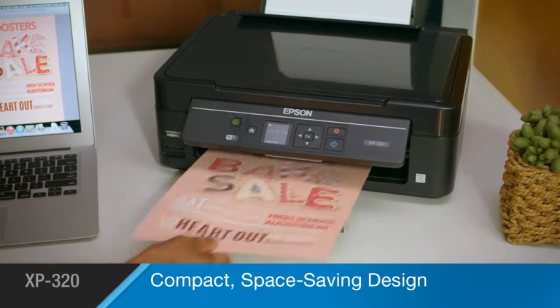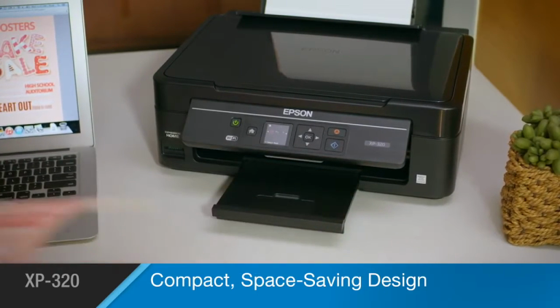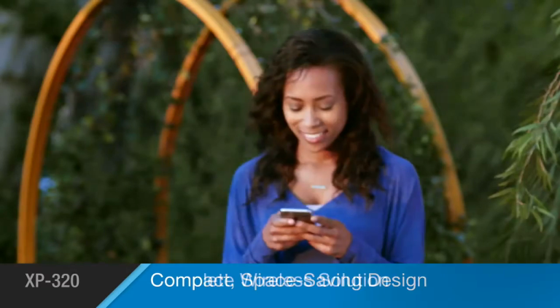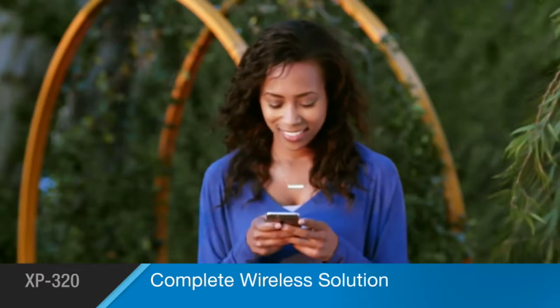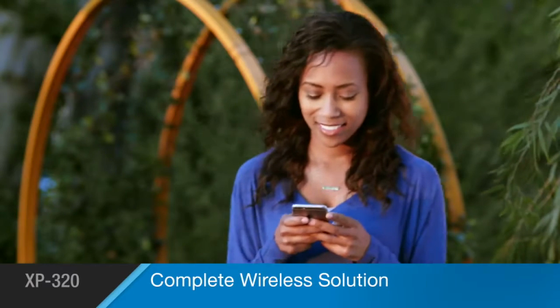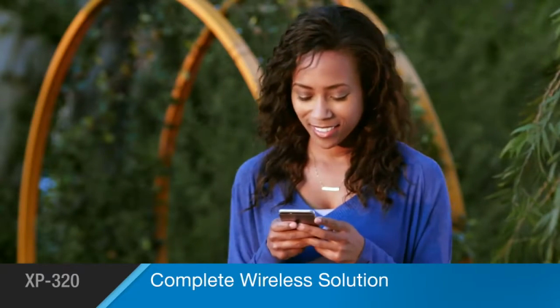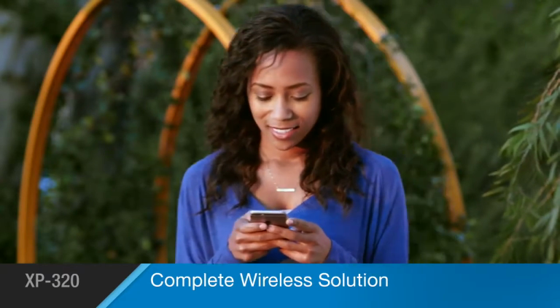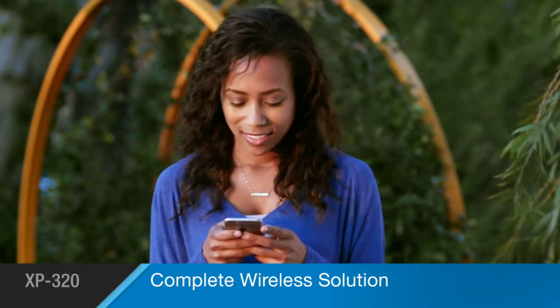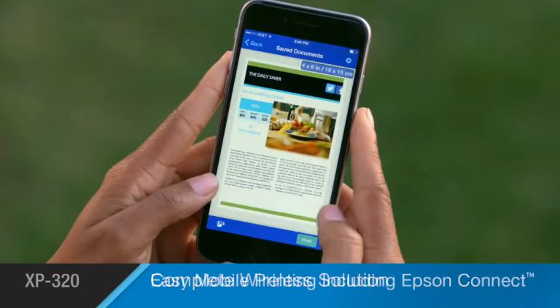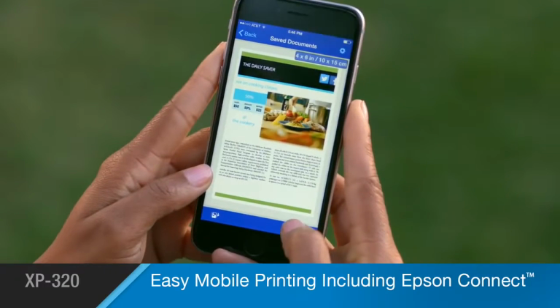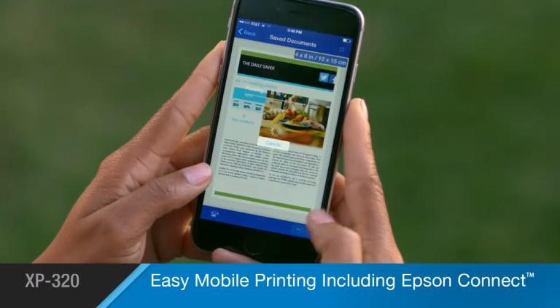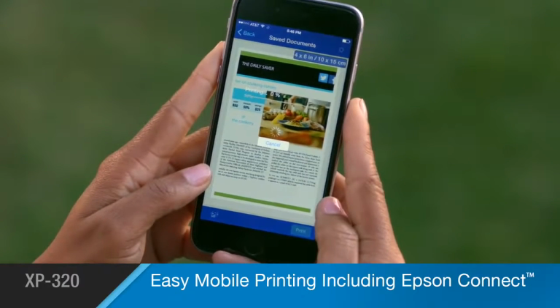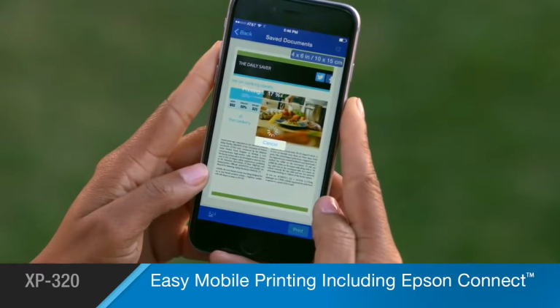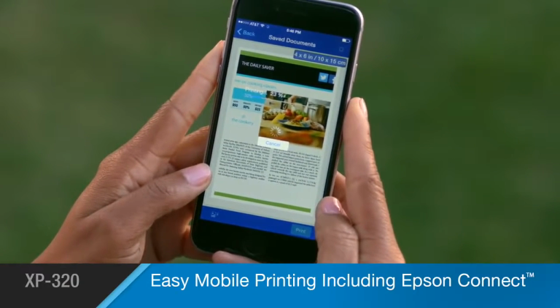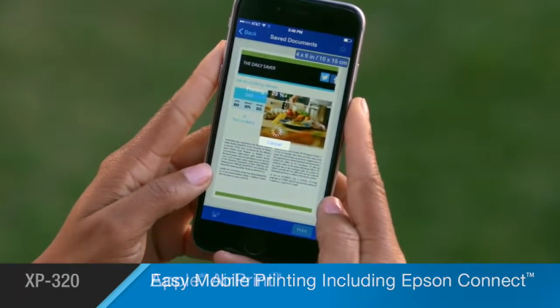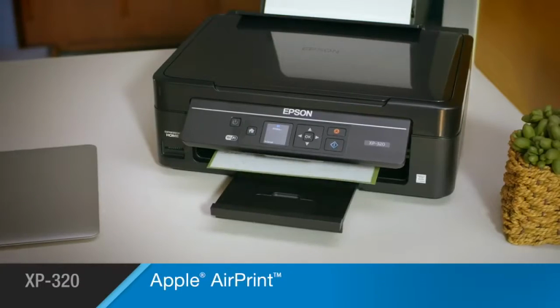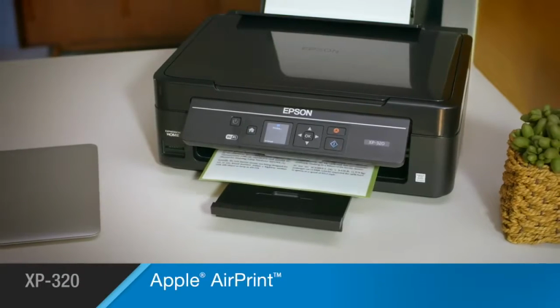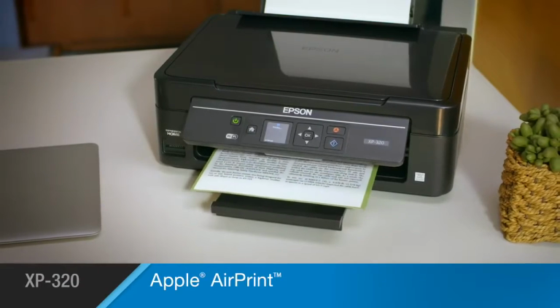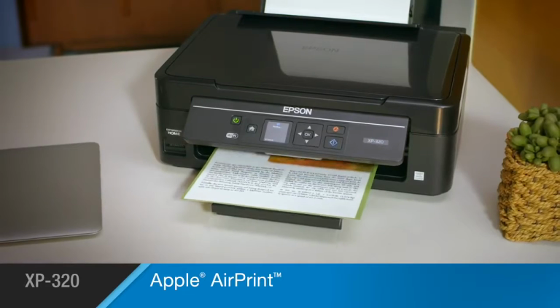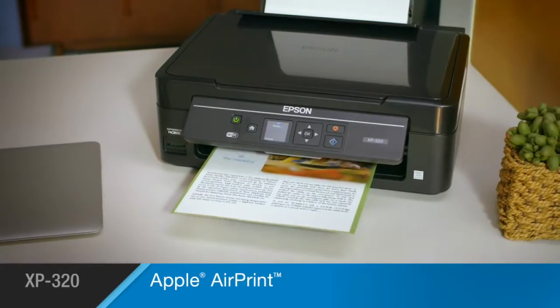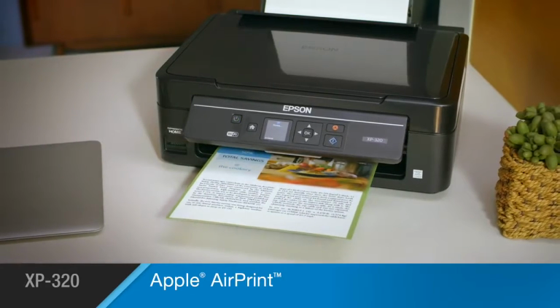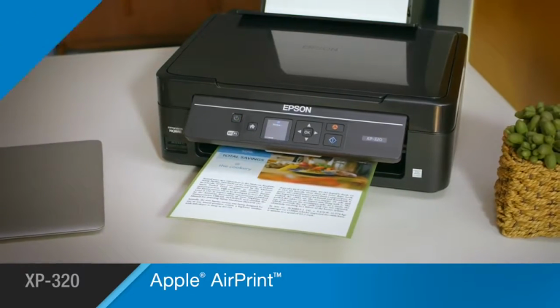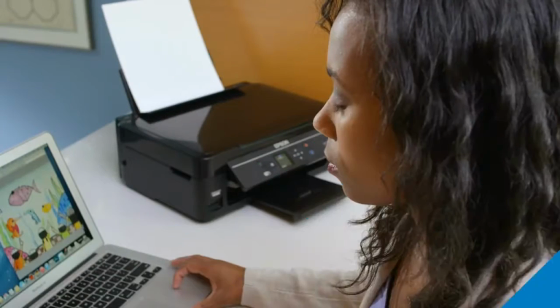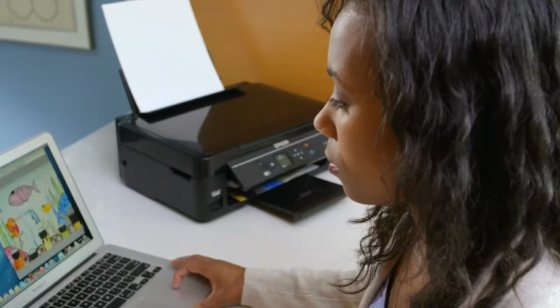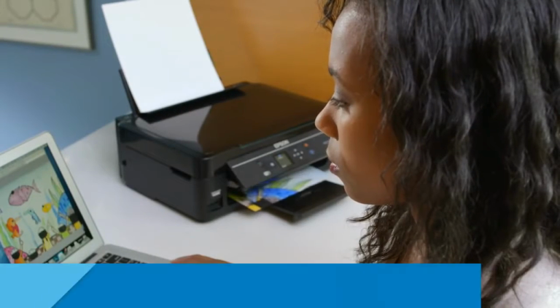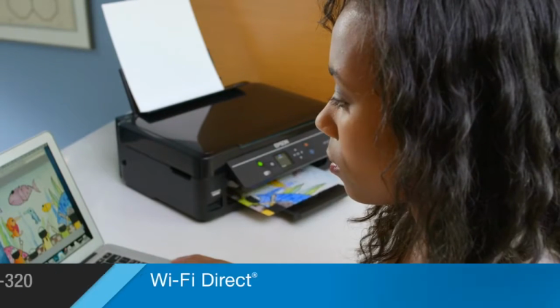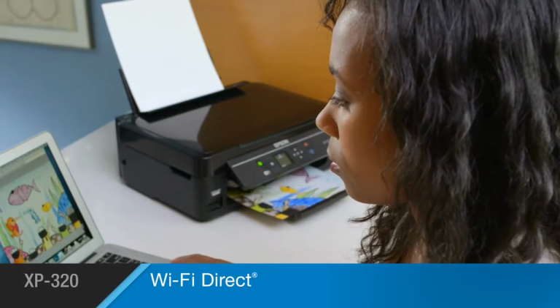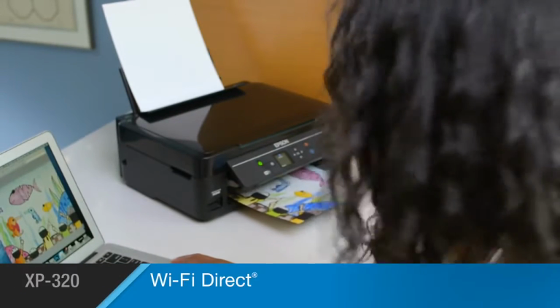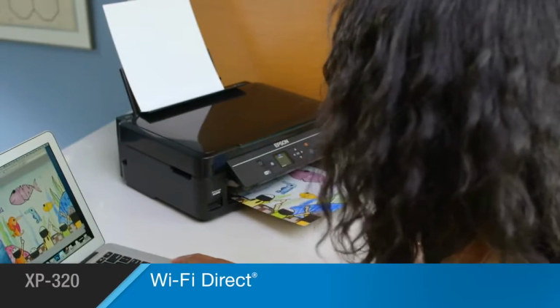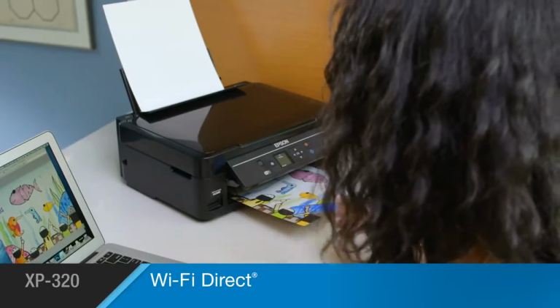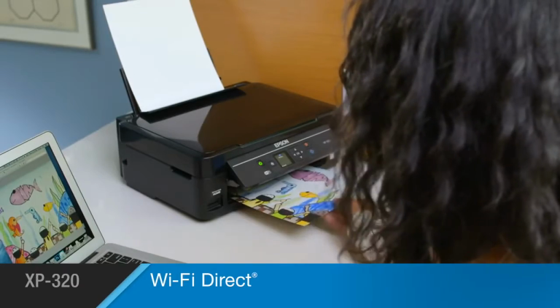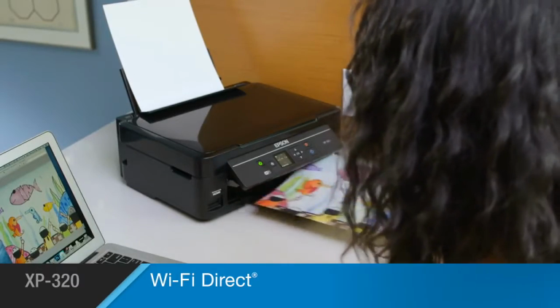It's your complete wireless solution, making it easy to print from your tablet, smartphone, iPhone or iPad with Apple AirPrint, along with your Google account and much more. Built-in Wi-Fi Direct delivers network-free printing from your PC or laptop.